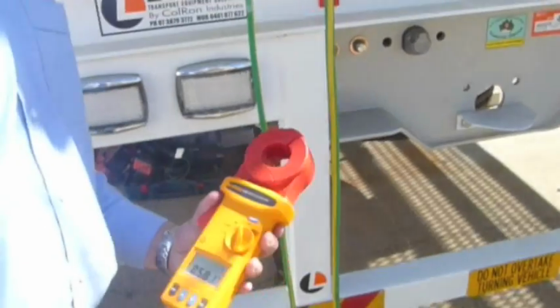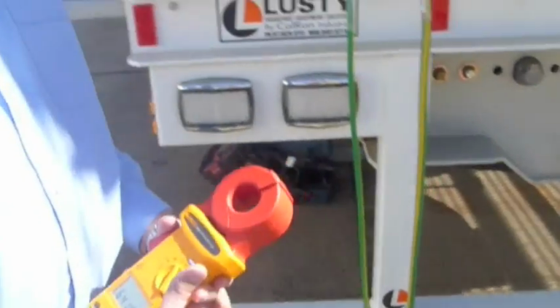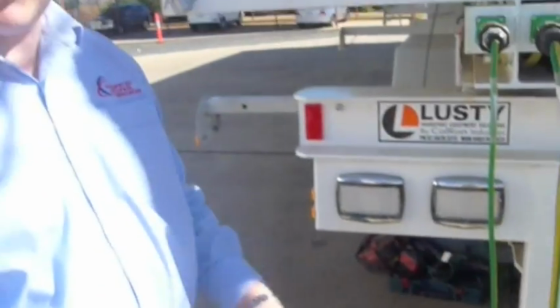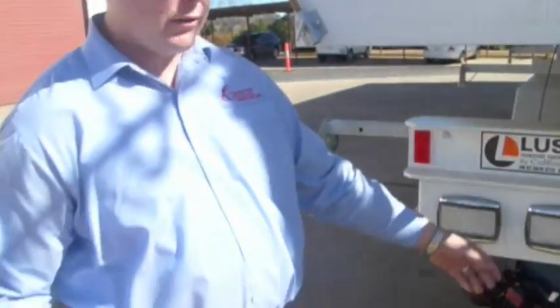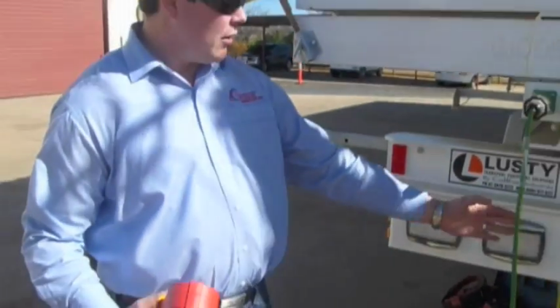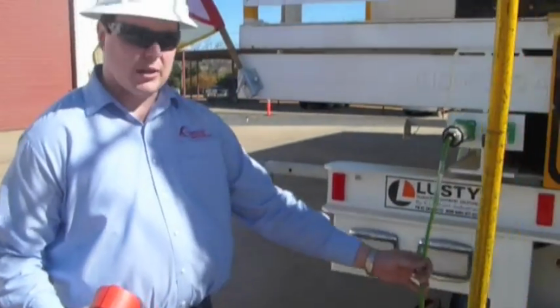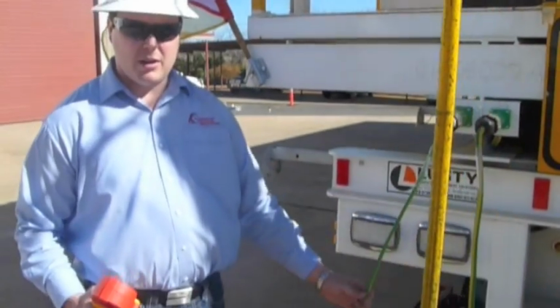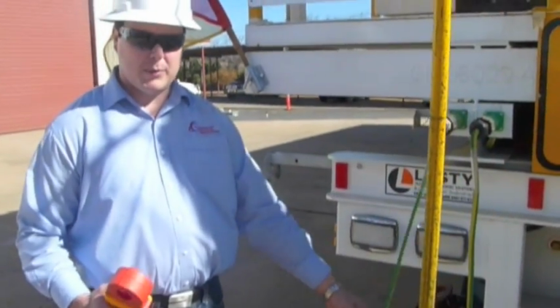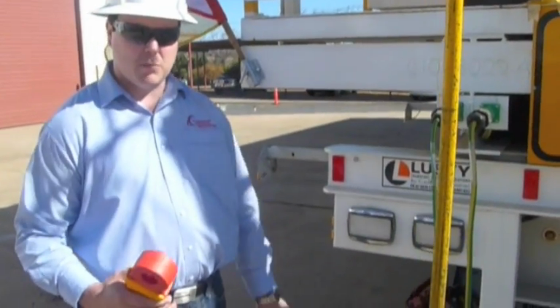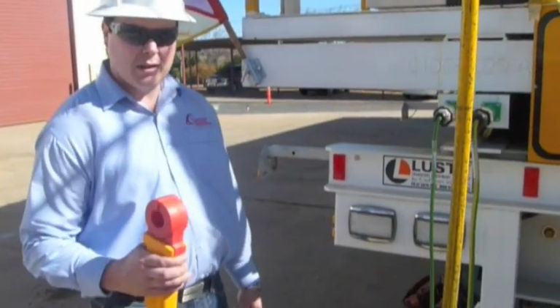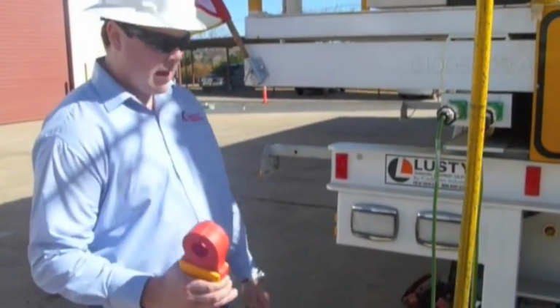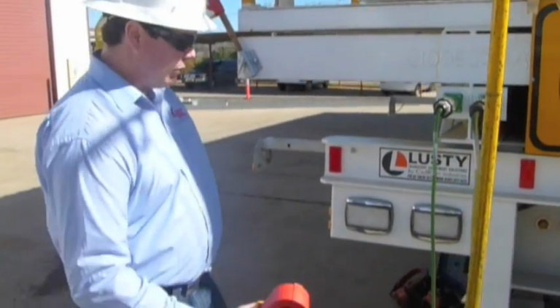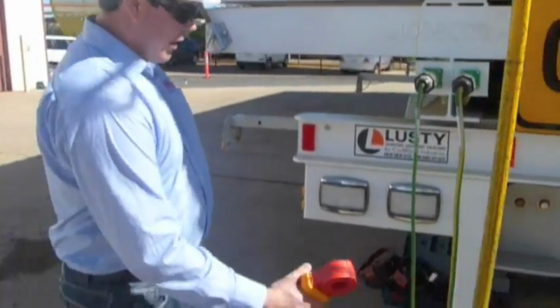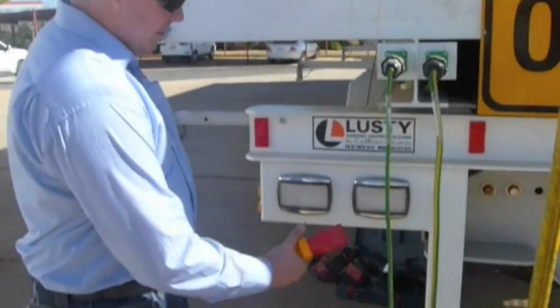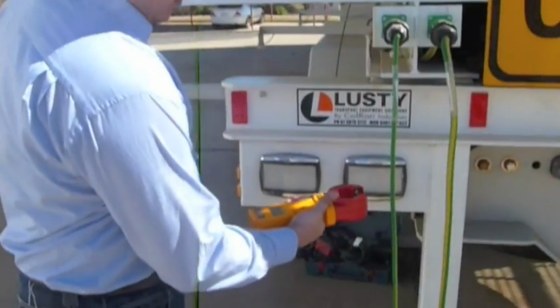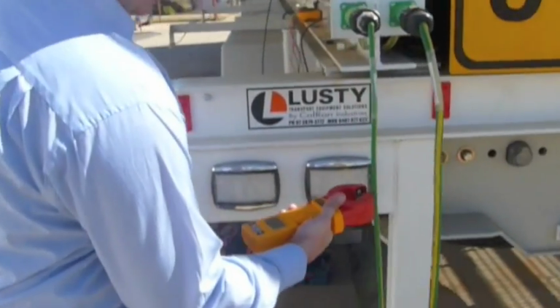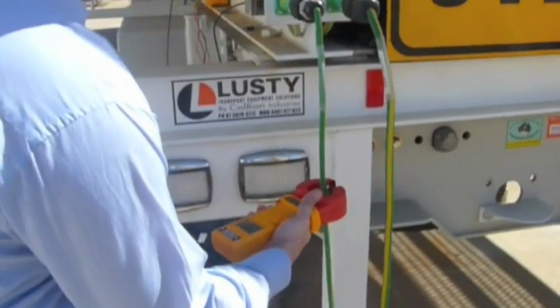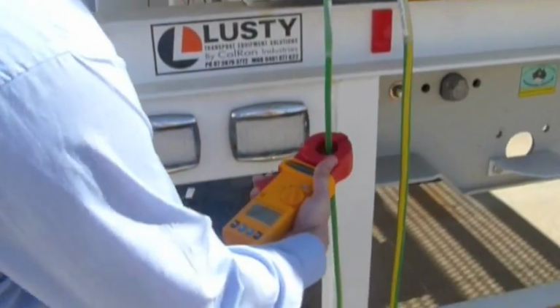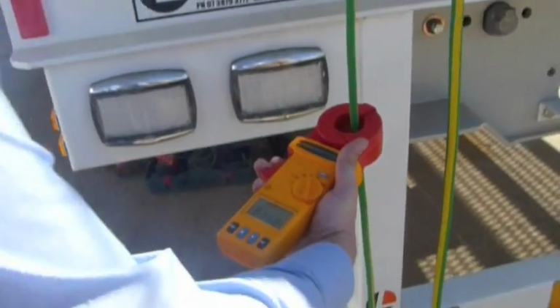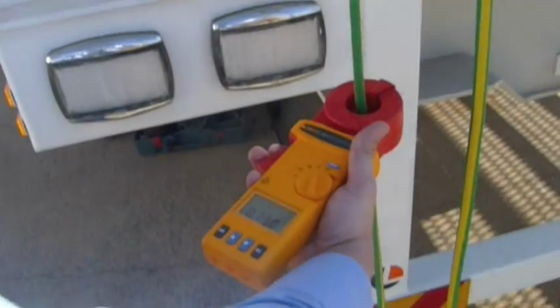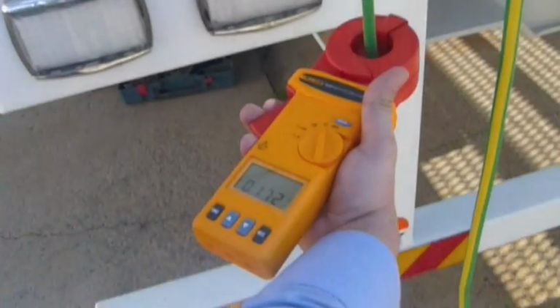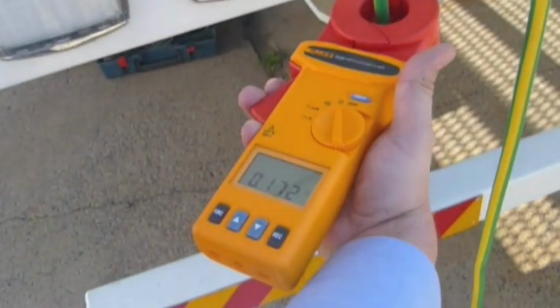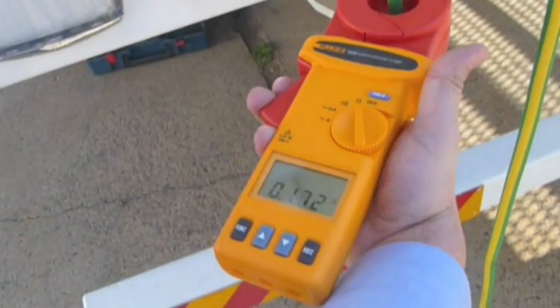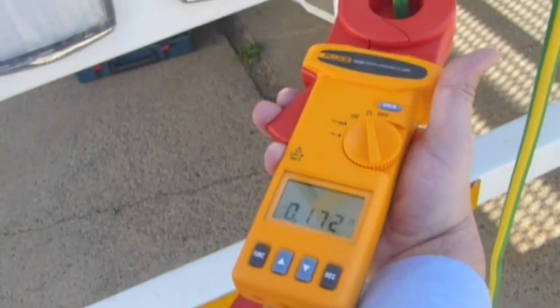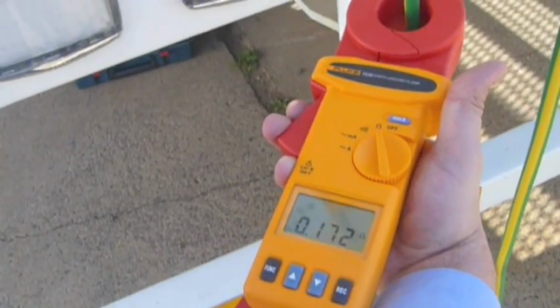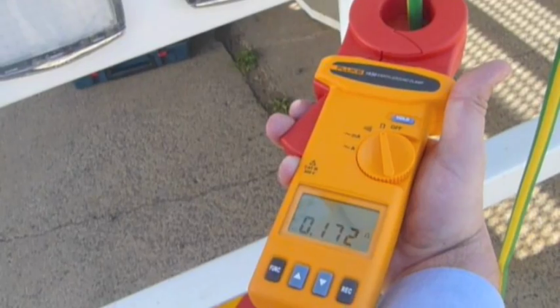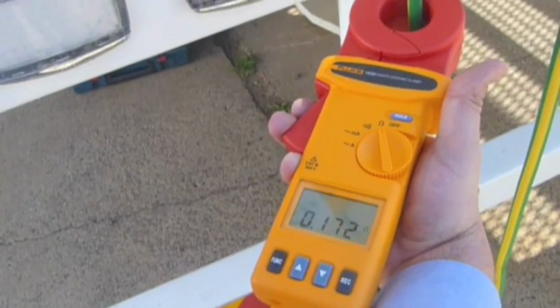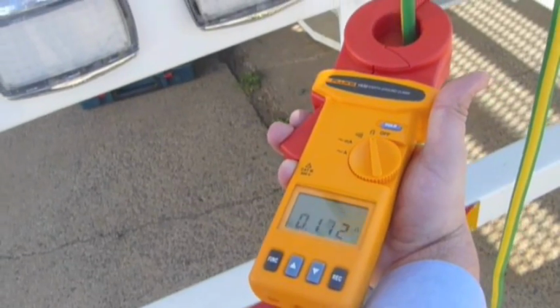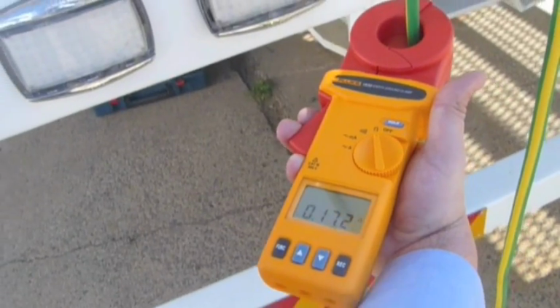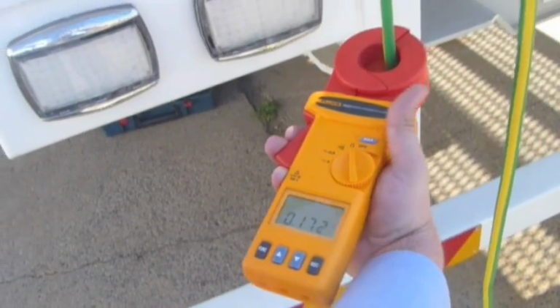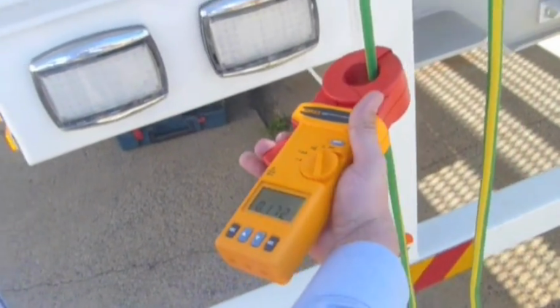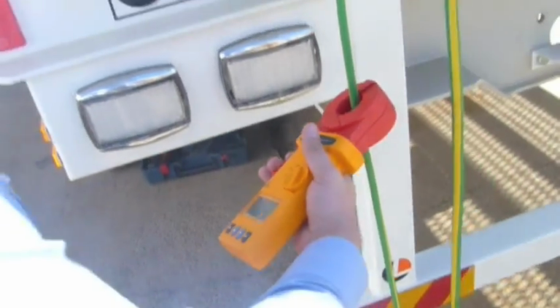The next point we'll move on to is the potential bond. We'll start right here and do exactly the same thing — clamp around the cable and verify. As you can see, once again we've received an acceptable reading.